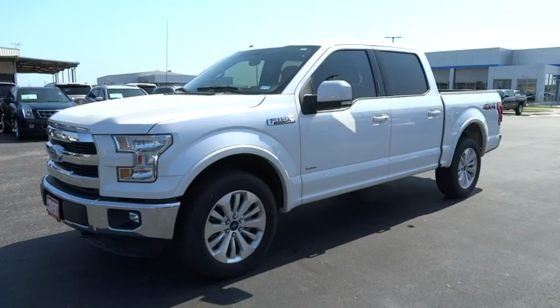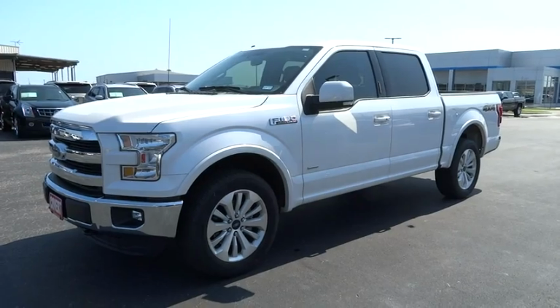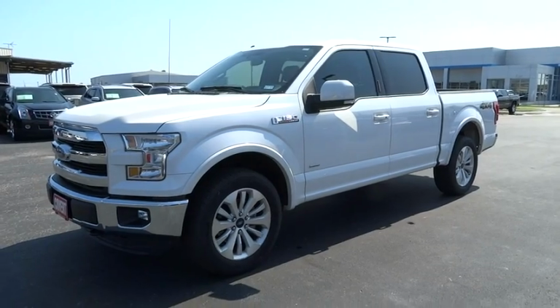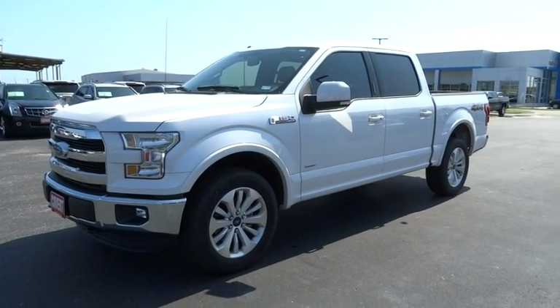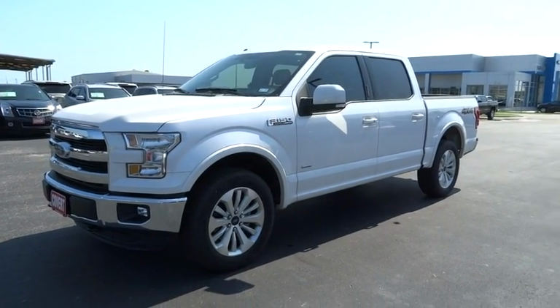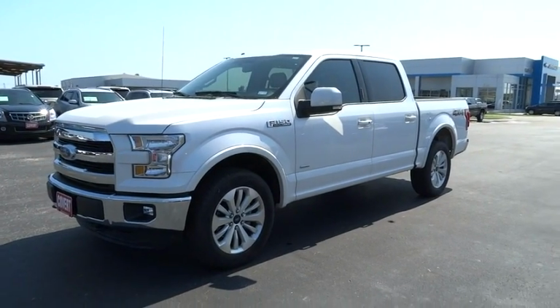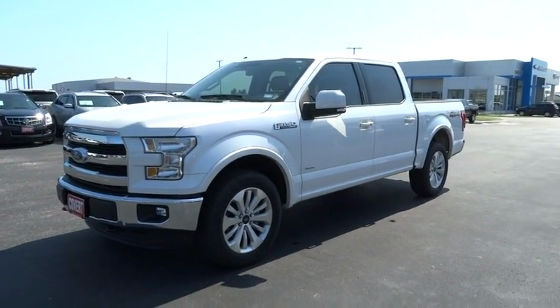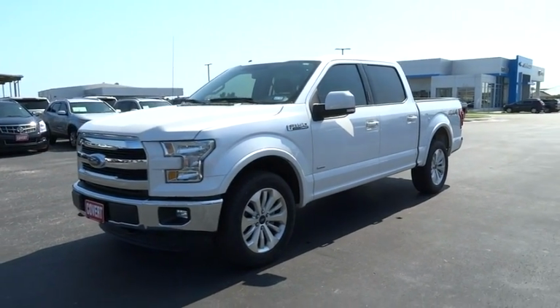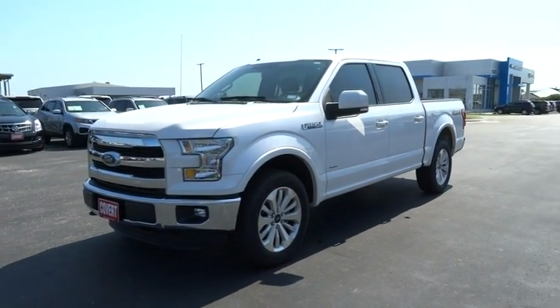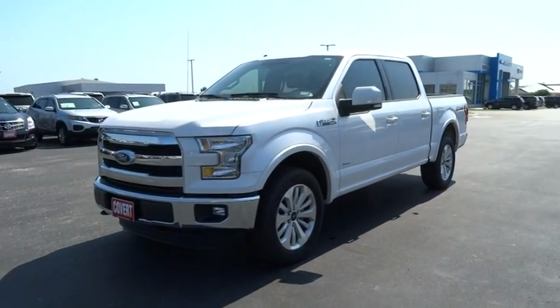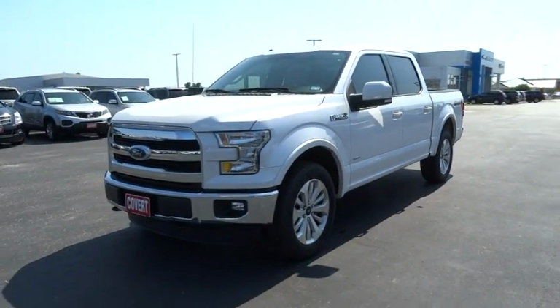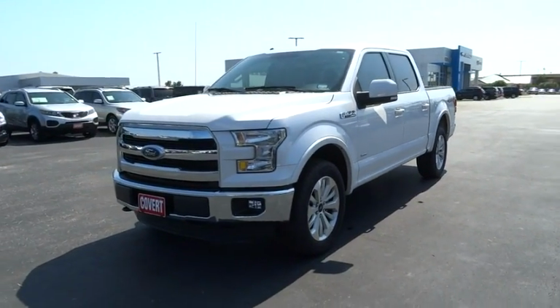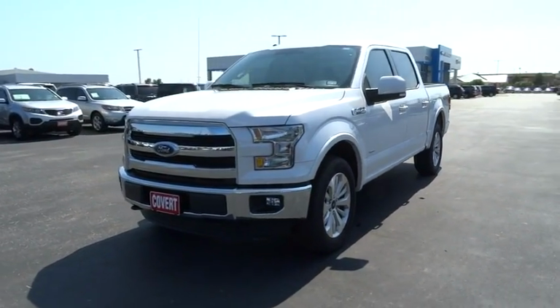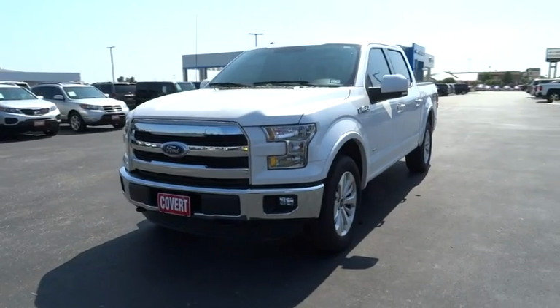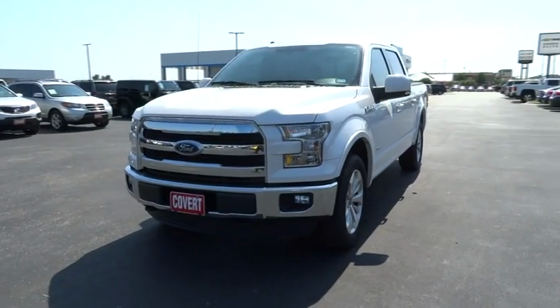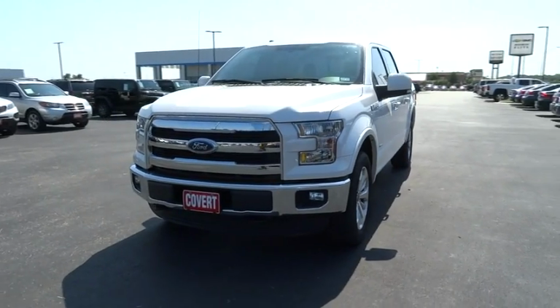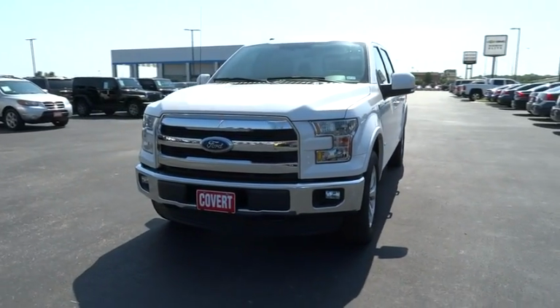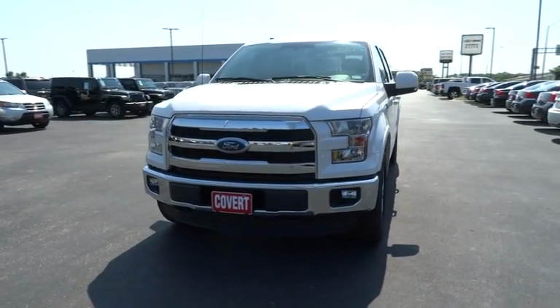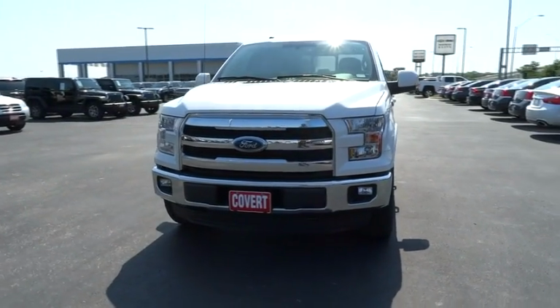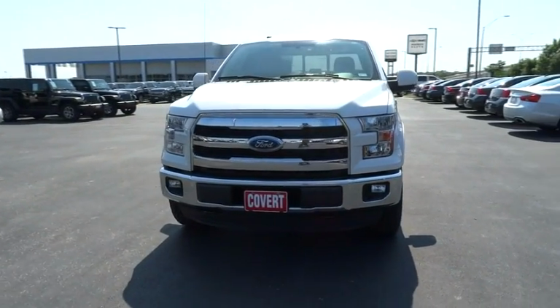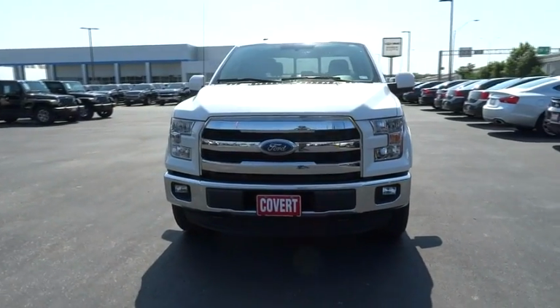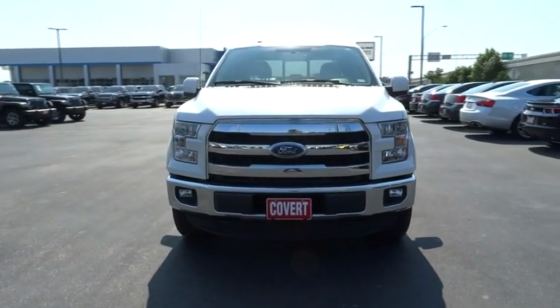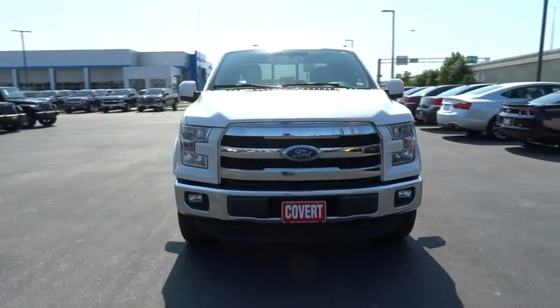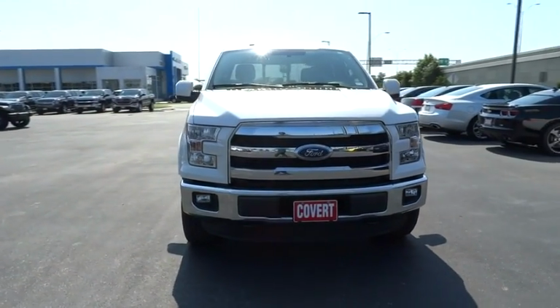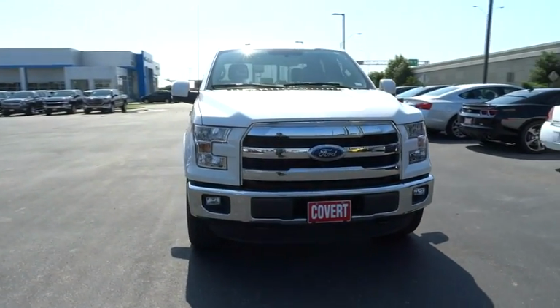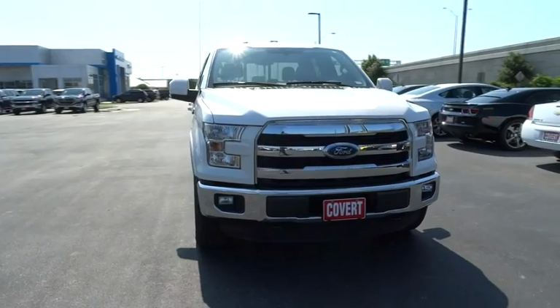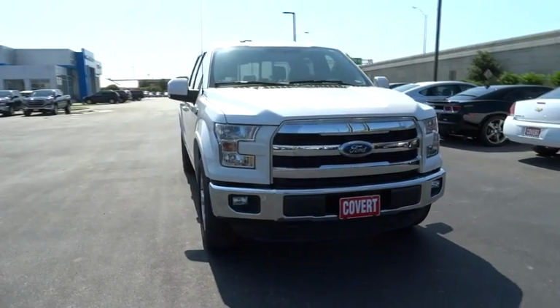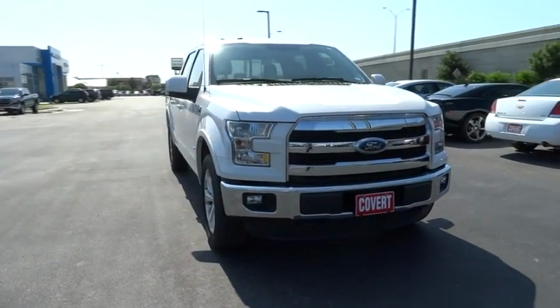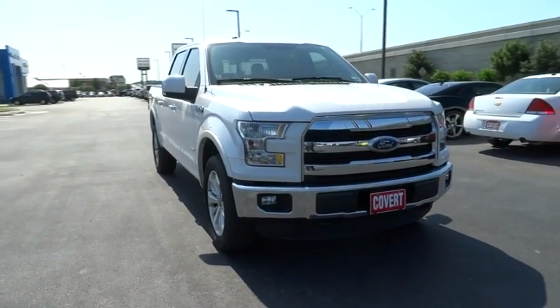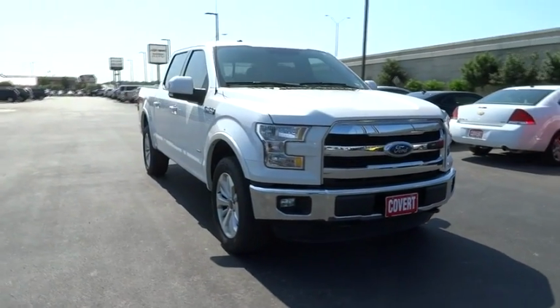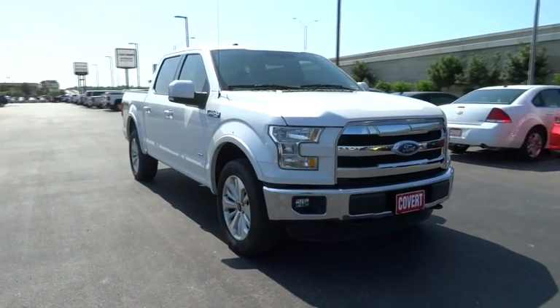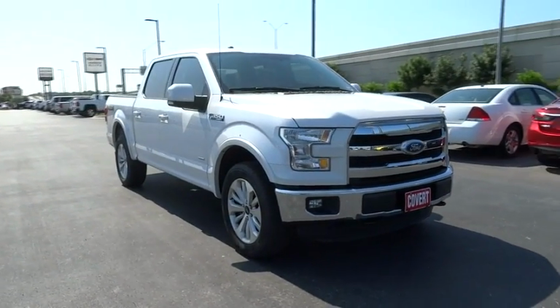The 2015 Ford F-150. A Ford F-150 knows how to handle any situation. It's built to follow orders. No whining. This vehicle has less than 20,000 miles.